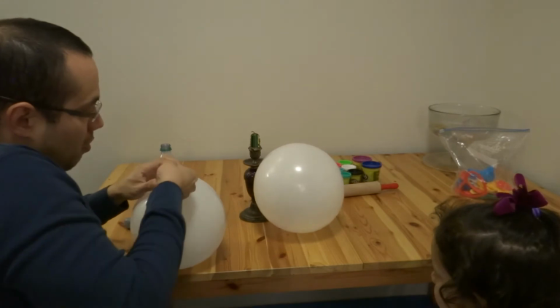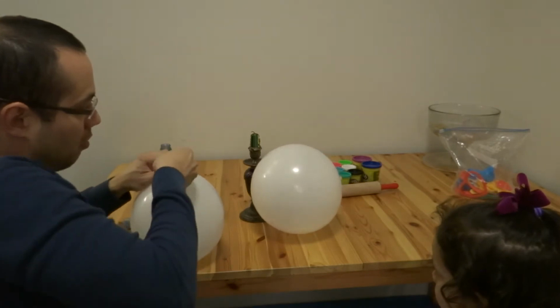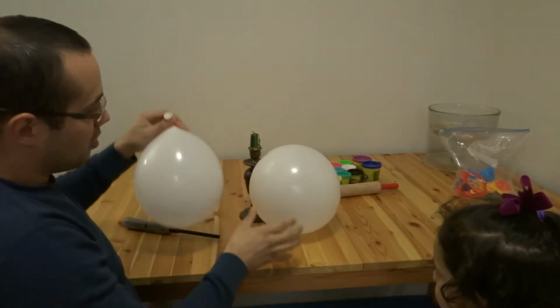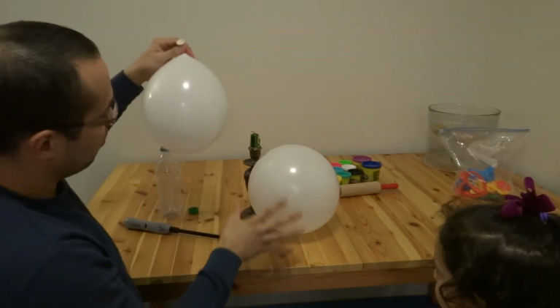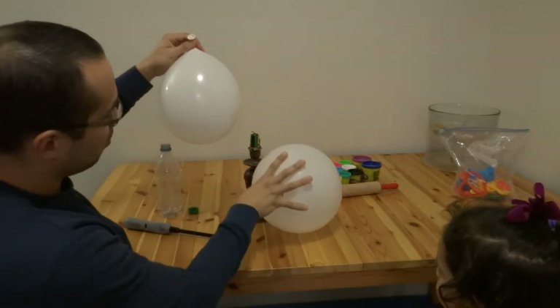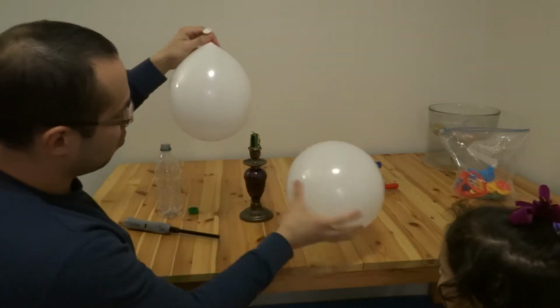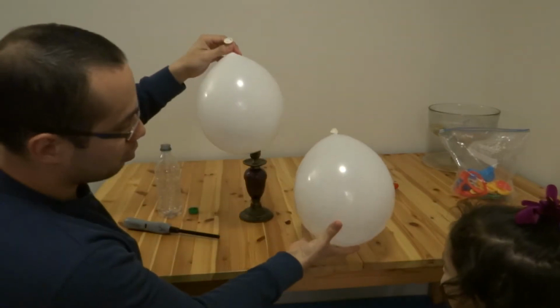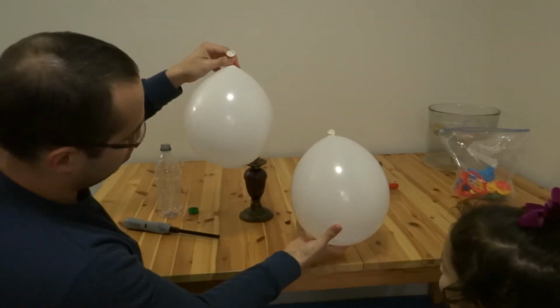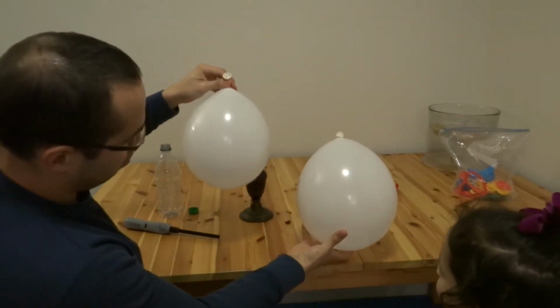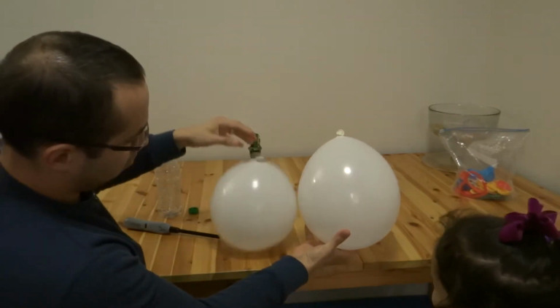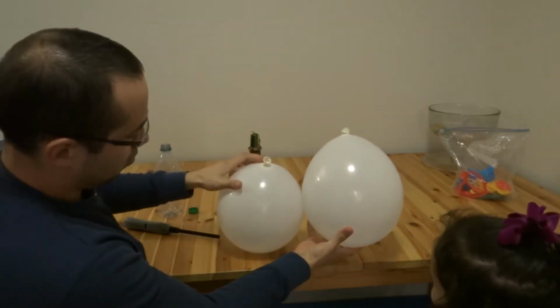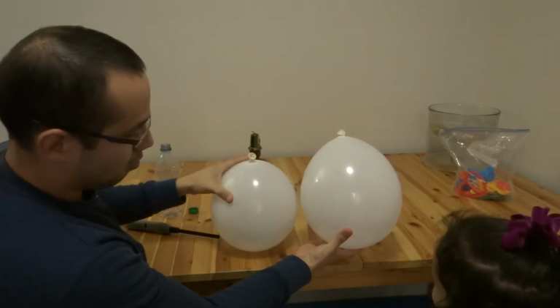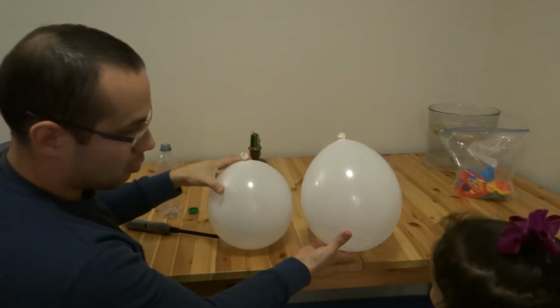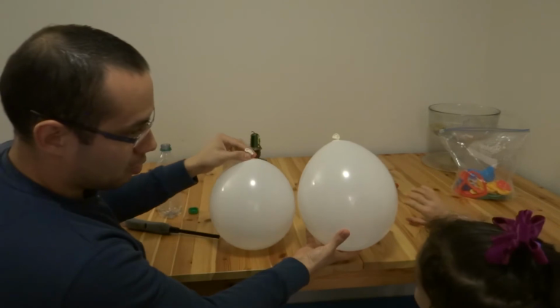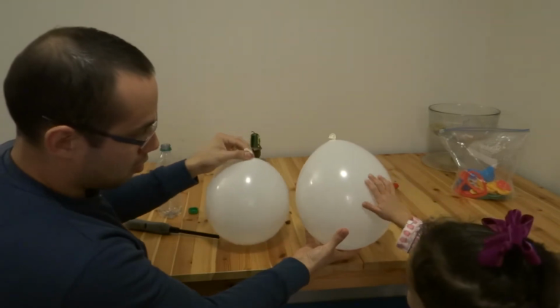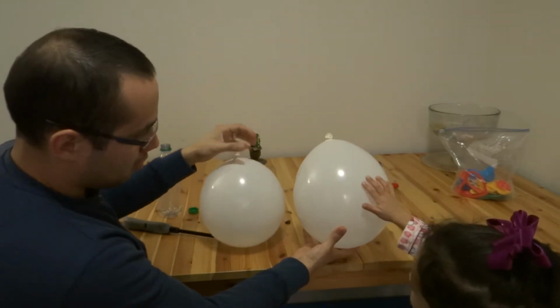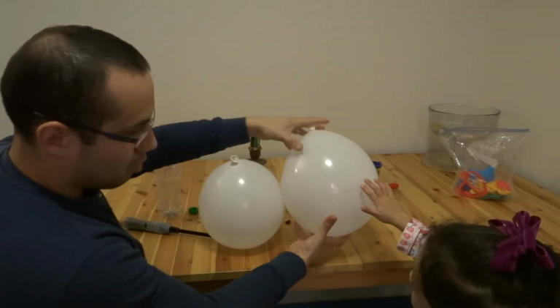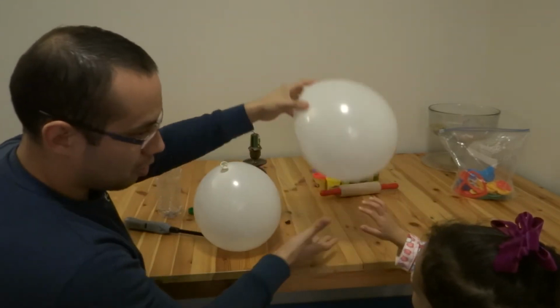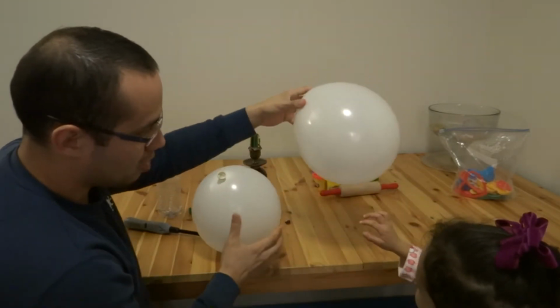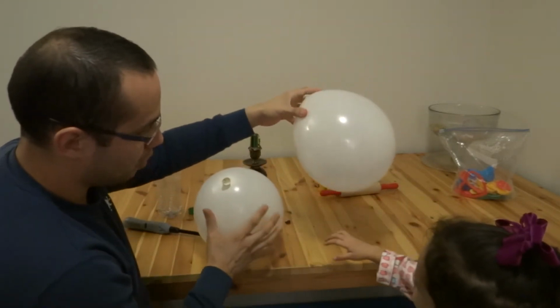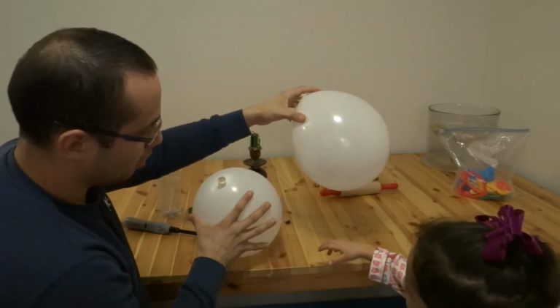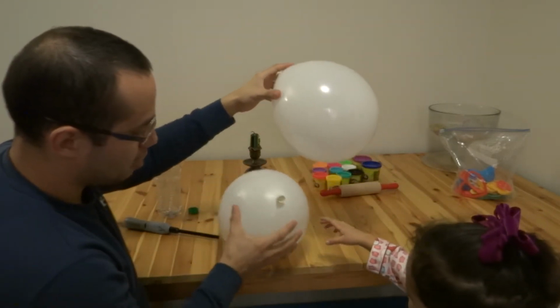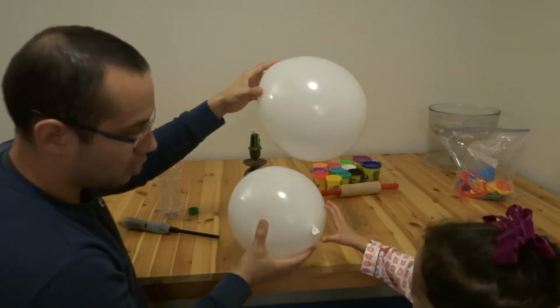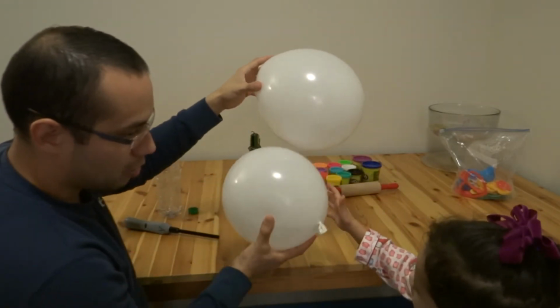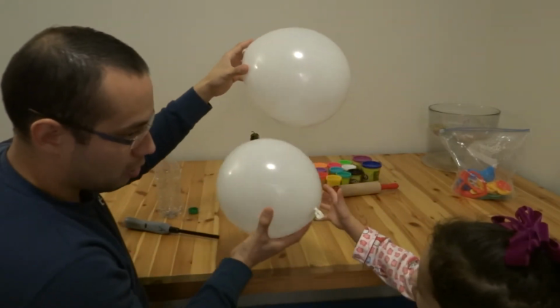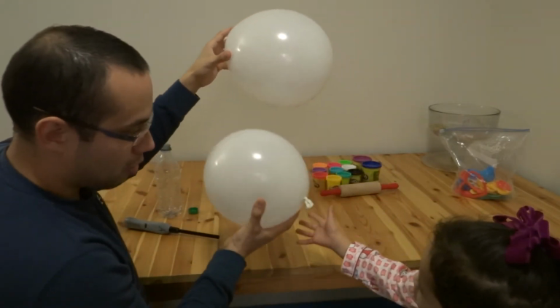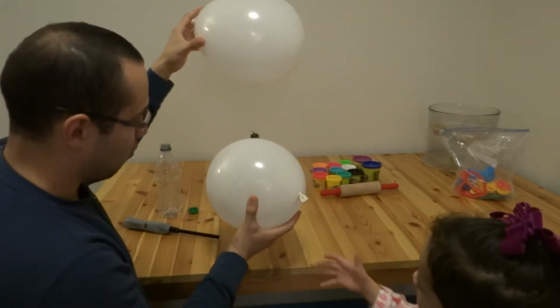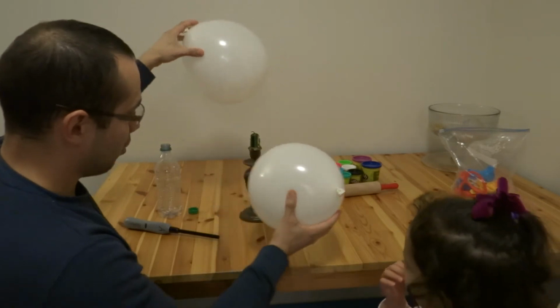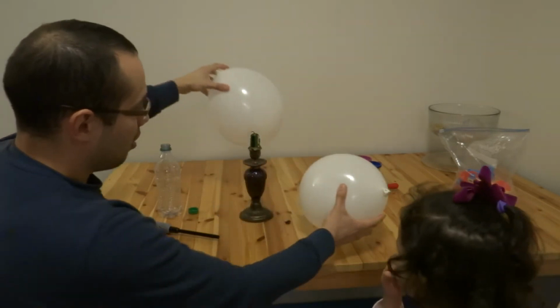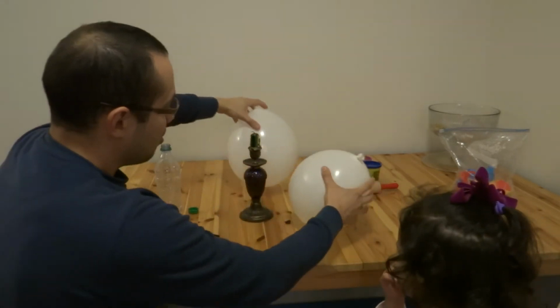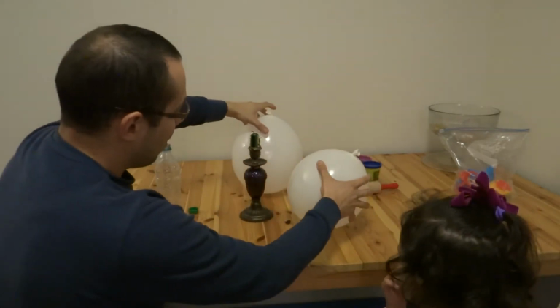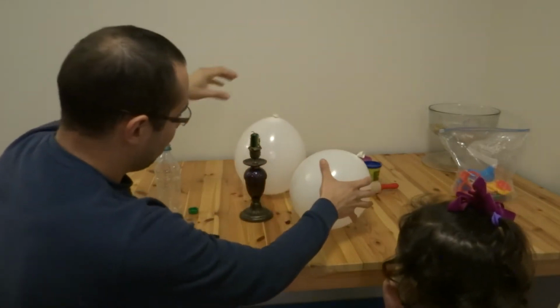So, what's the difference between these two balloons? This one doesn't have any water, and this one? Has water. Has water. Let's see what happened.